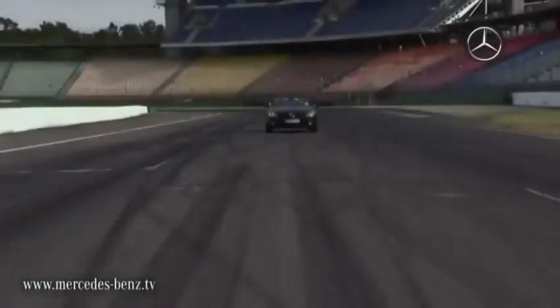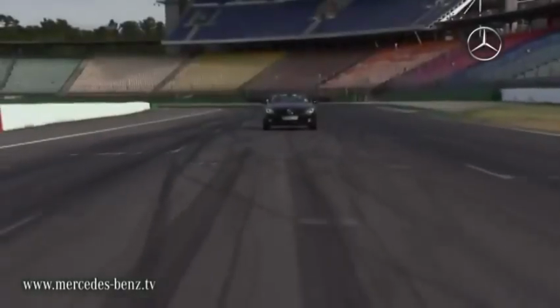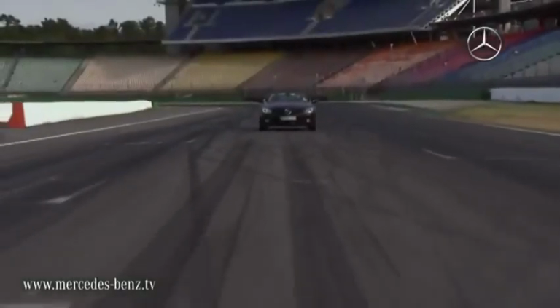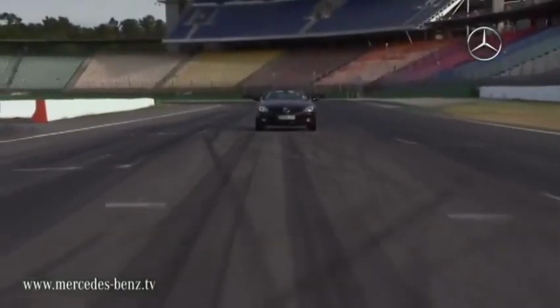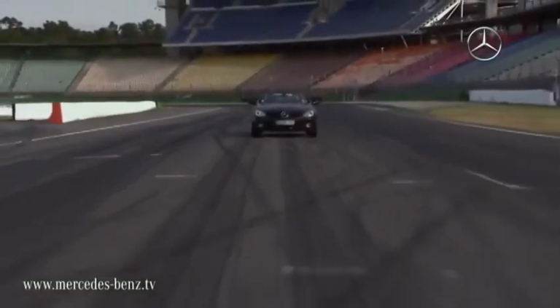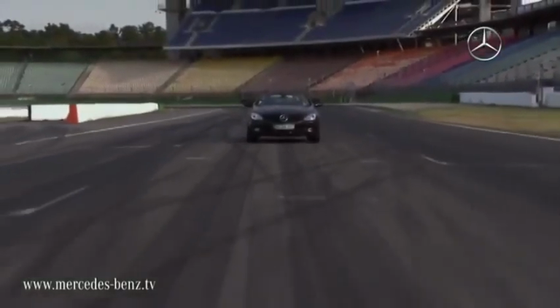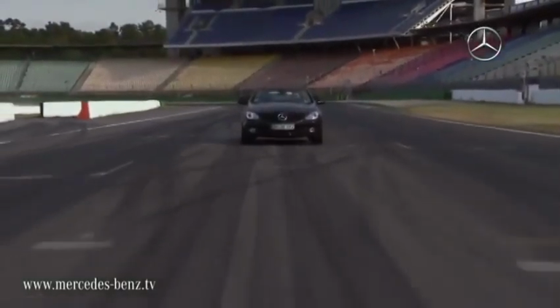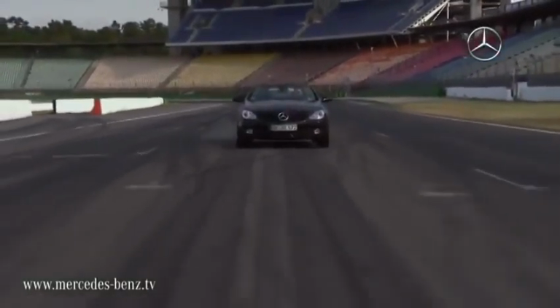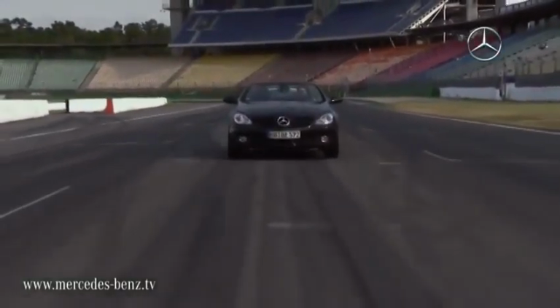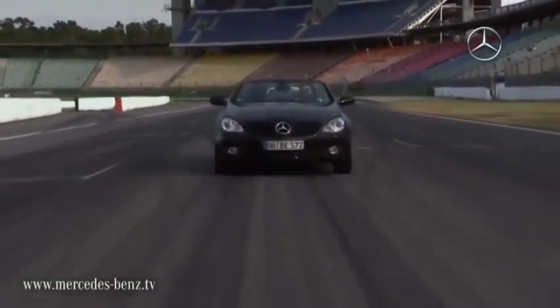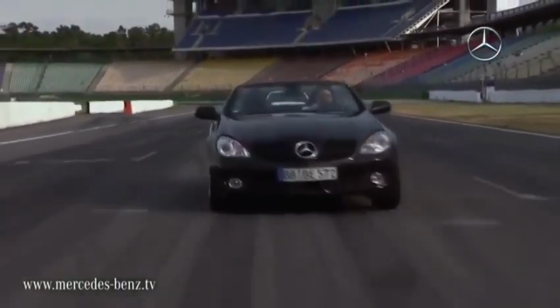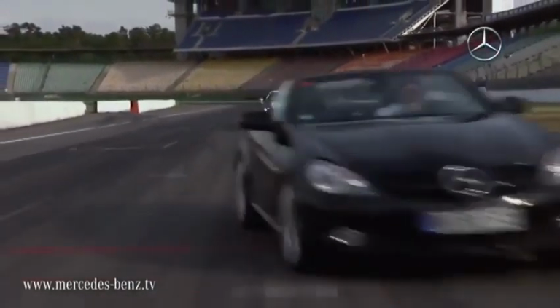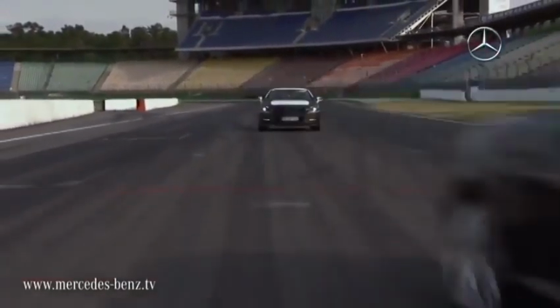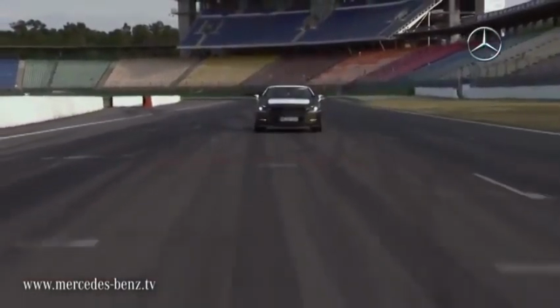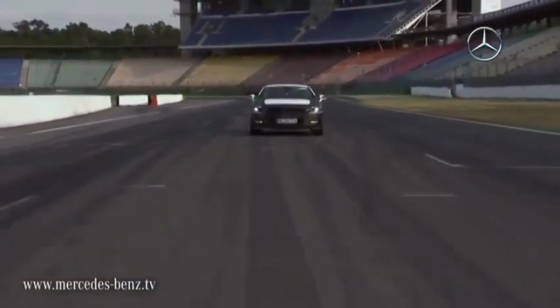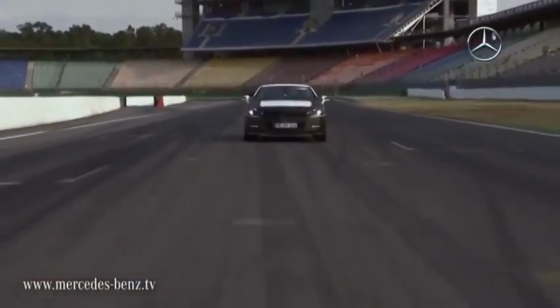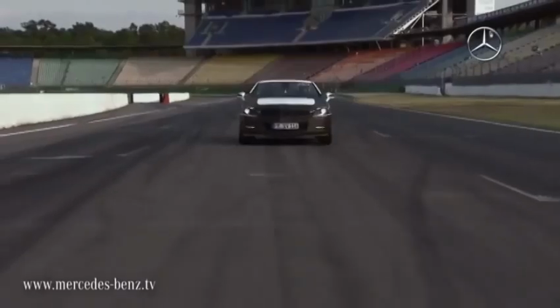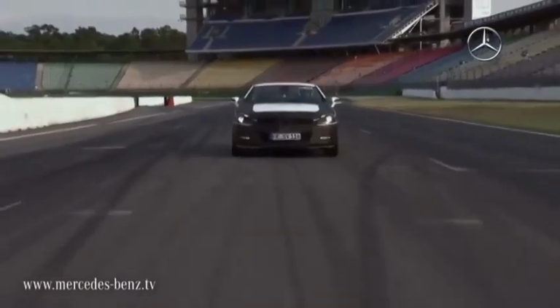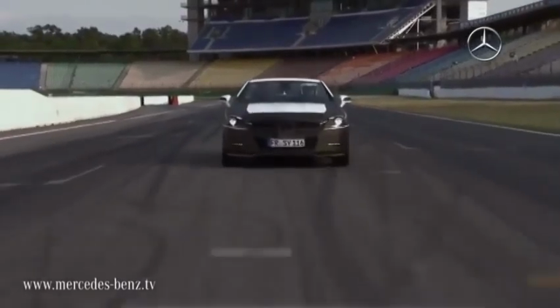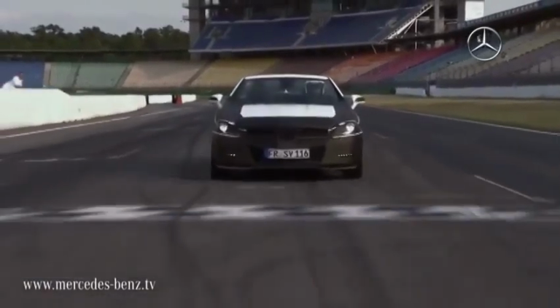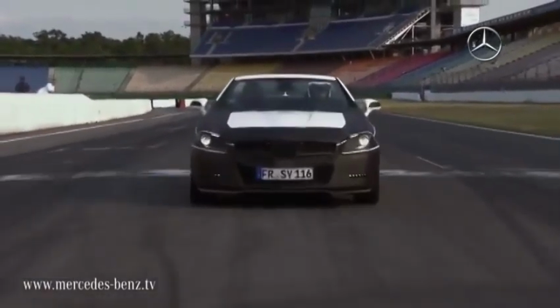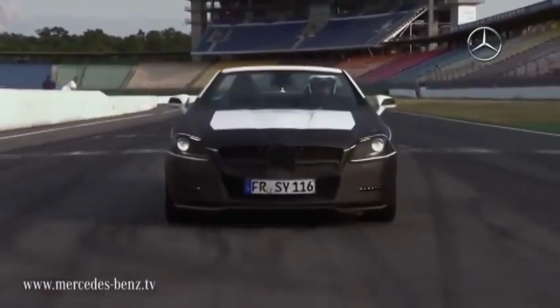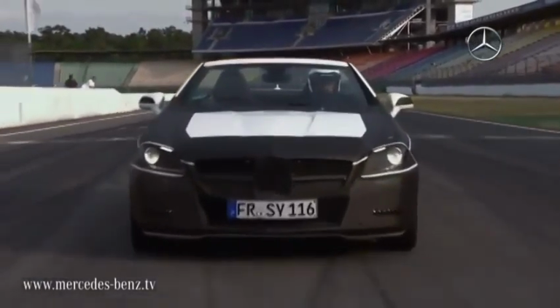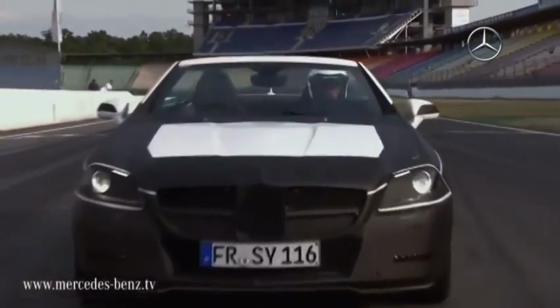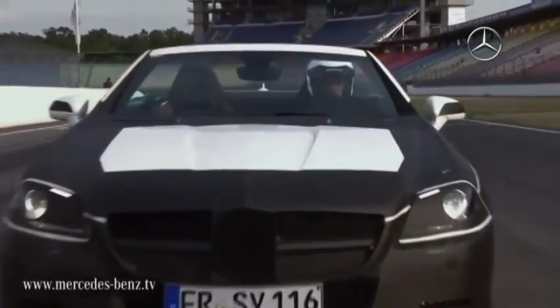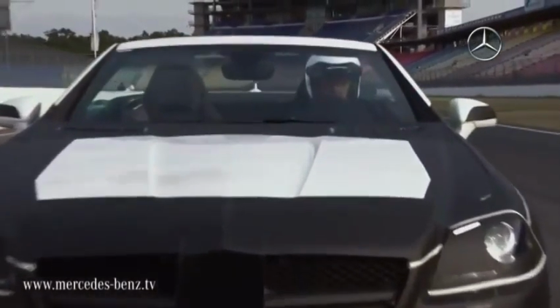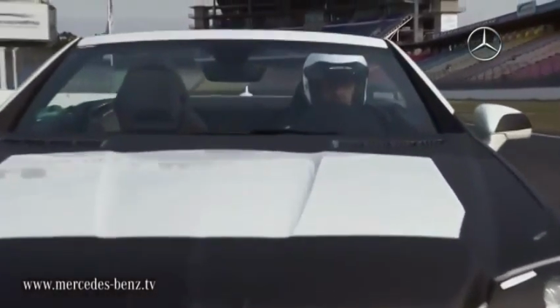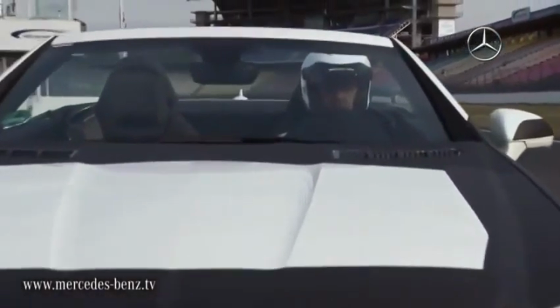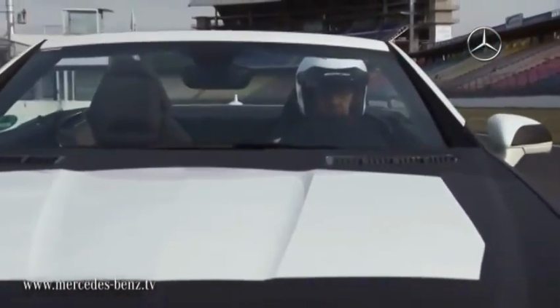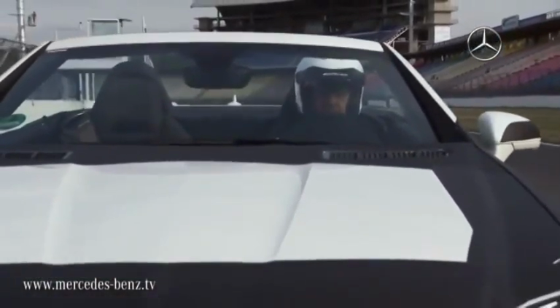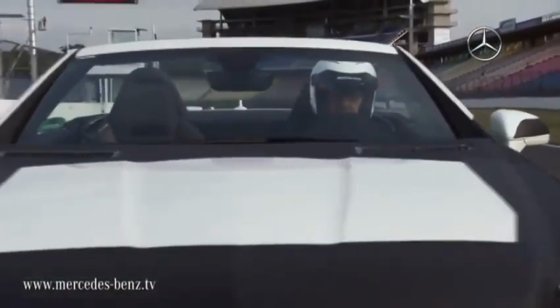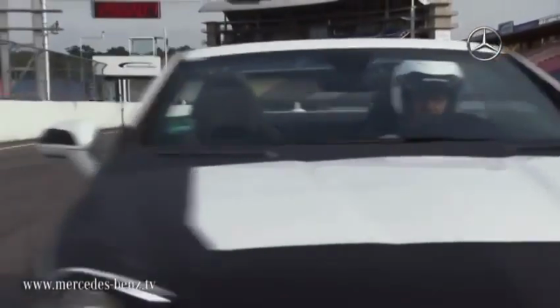When an SLK is presented to the public for the first time, following its many years of development and testing, it has only one opponent which it needs to fear: its successor.